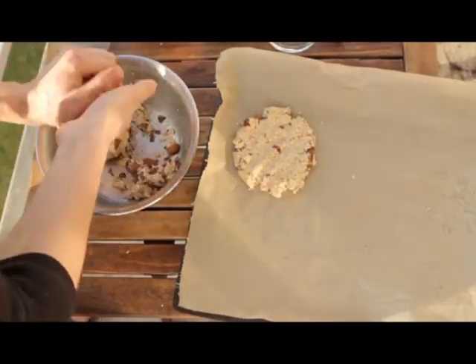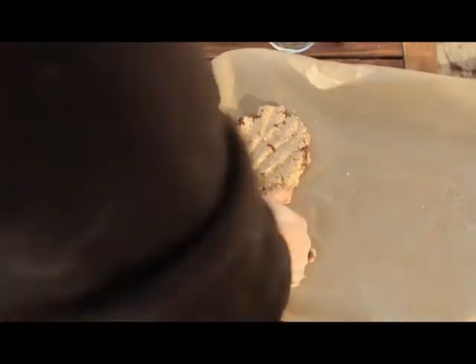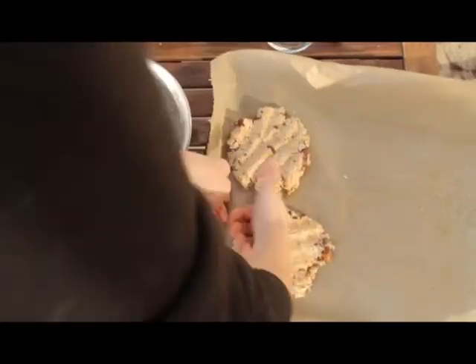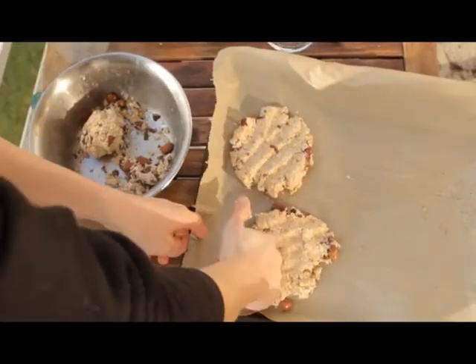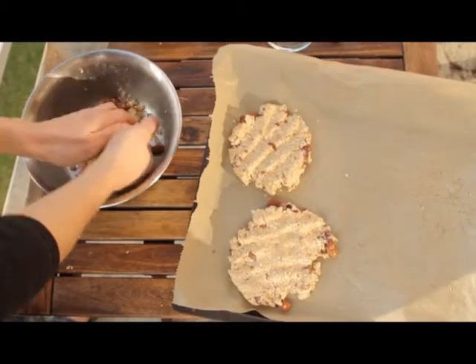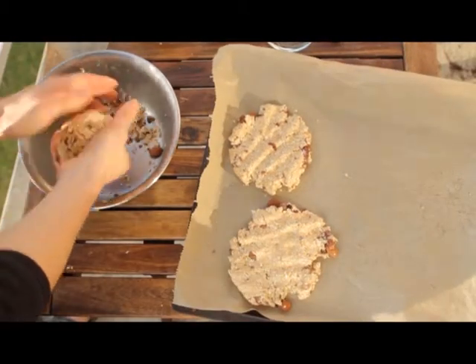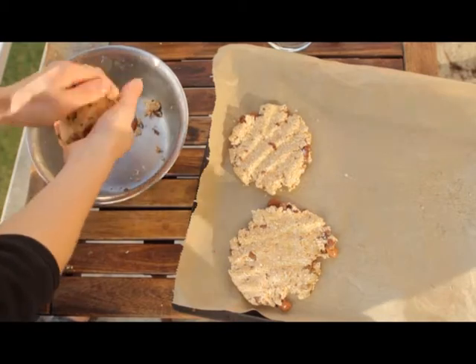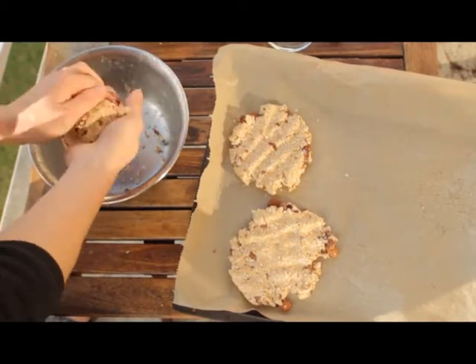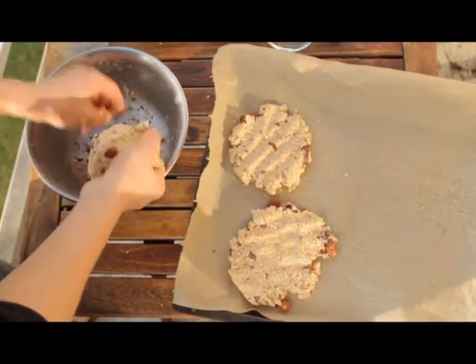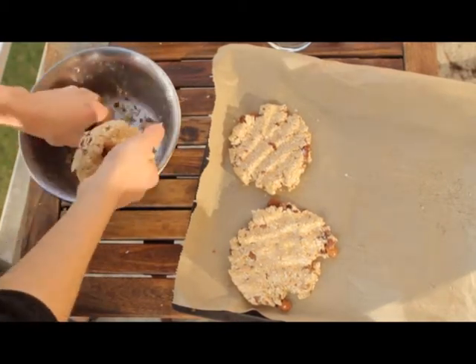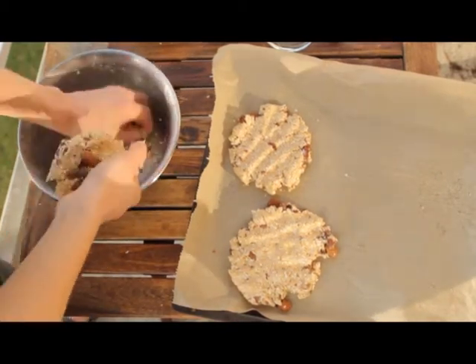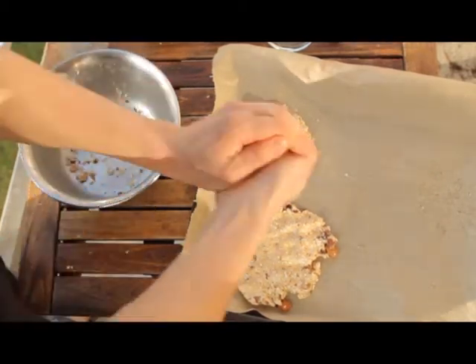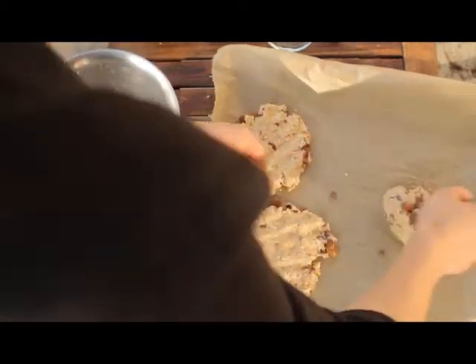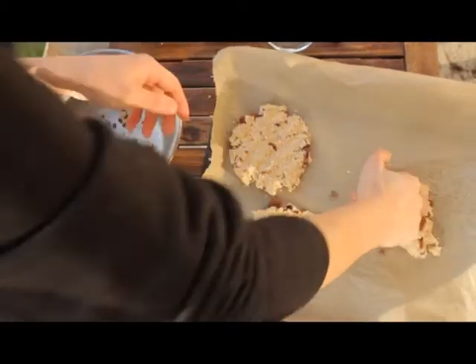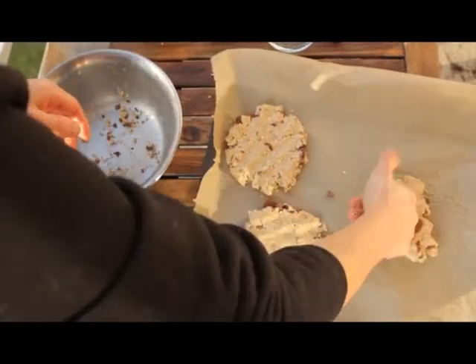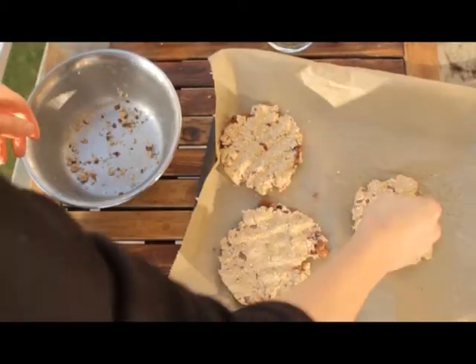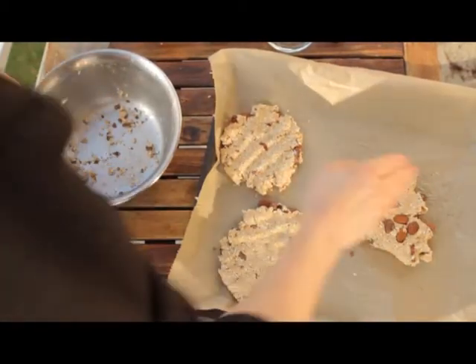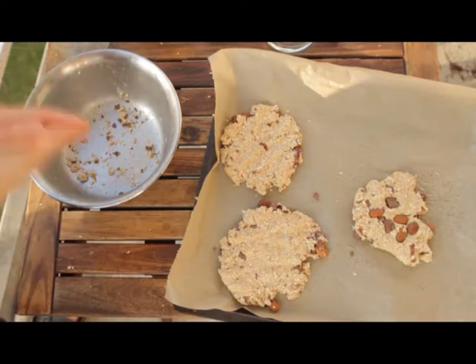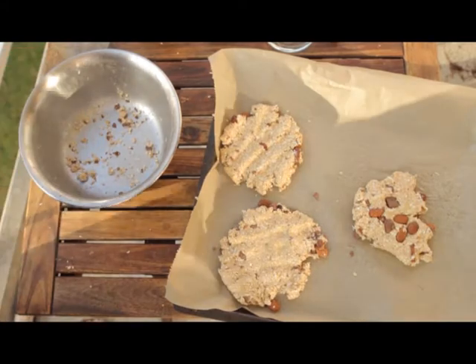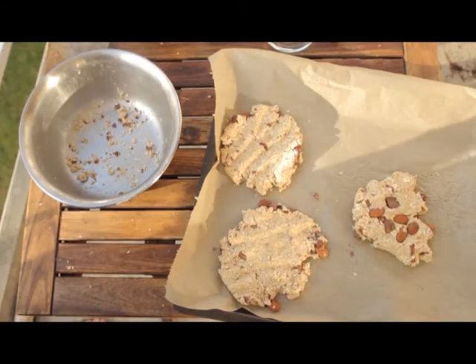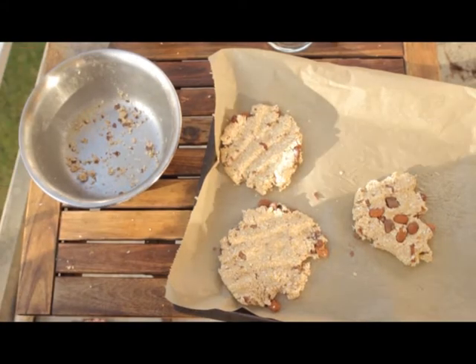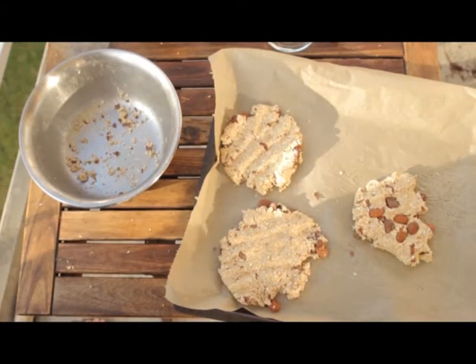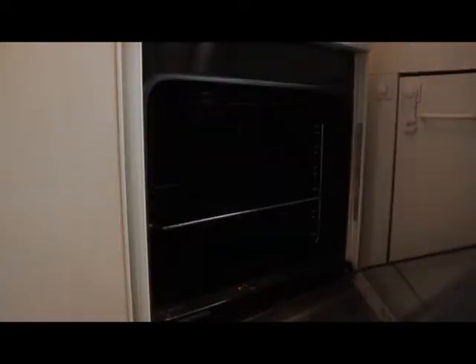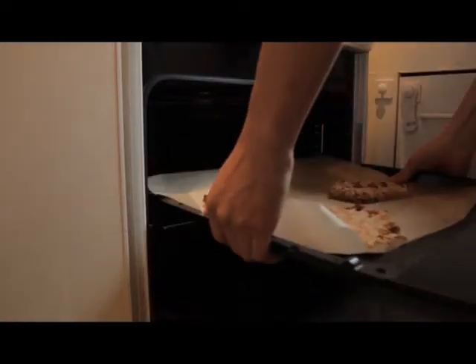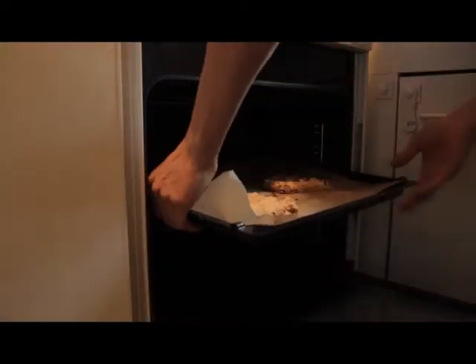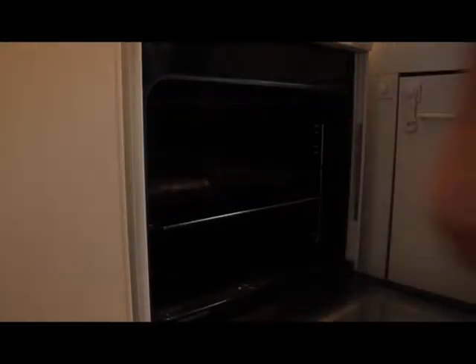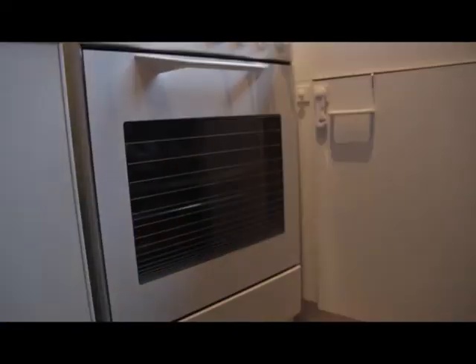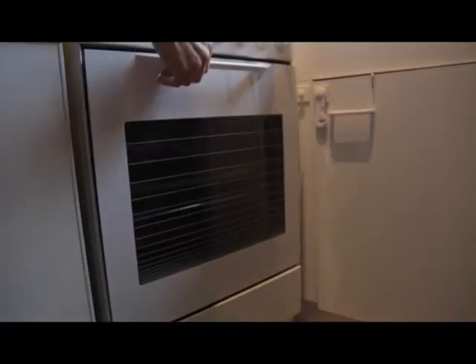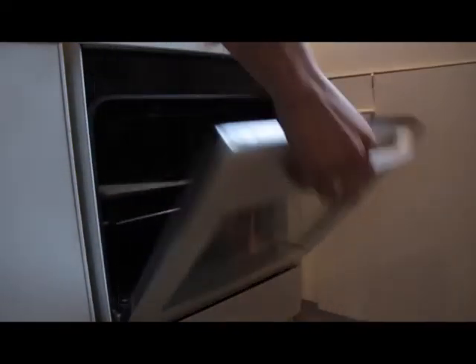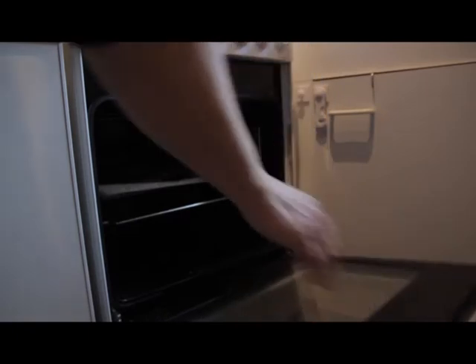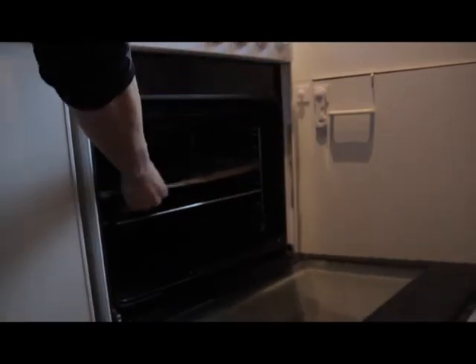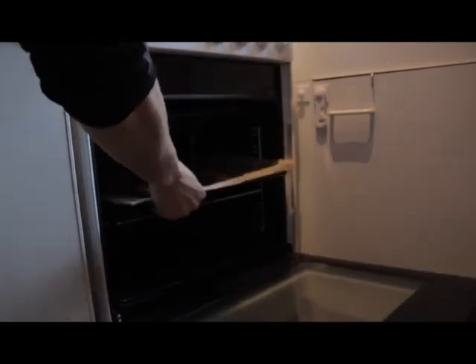You can eat the muesli brocken as they are now — slightly moist, they will taste best. If you want them to keep well, I recommend drying them in the sun or on the lowest setting in the oven.